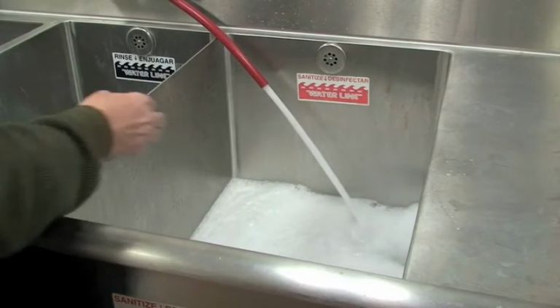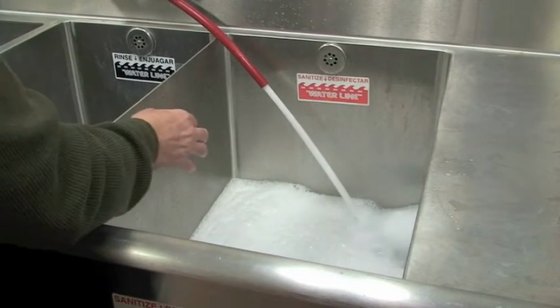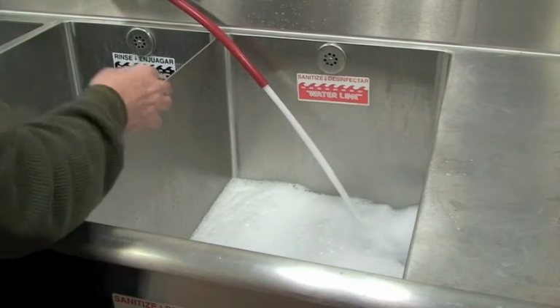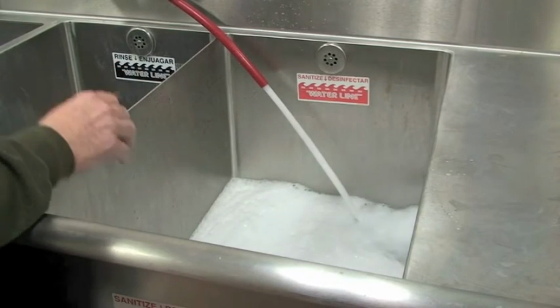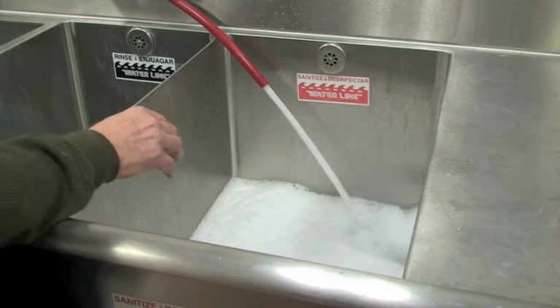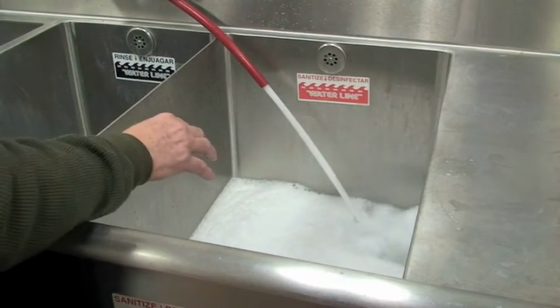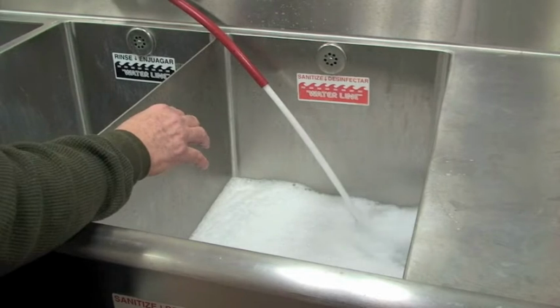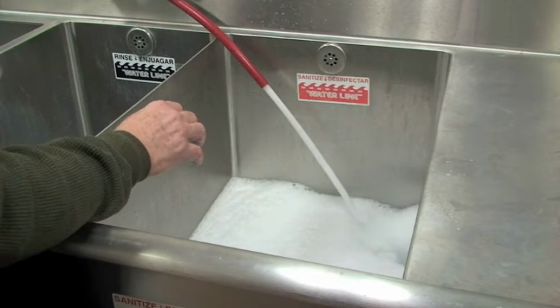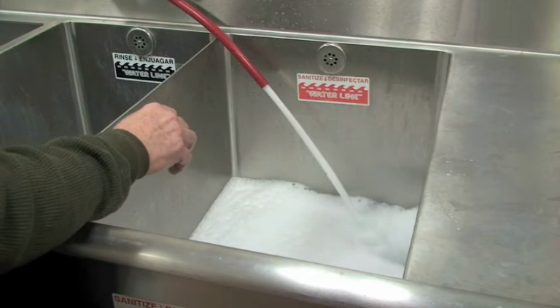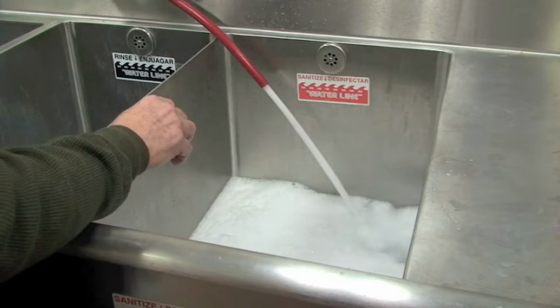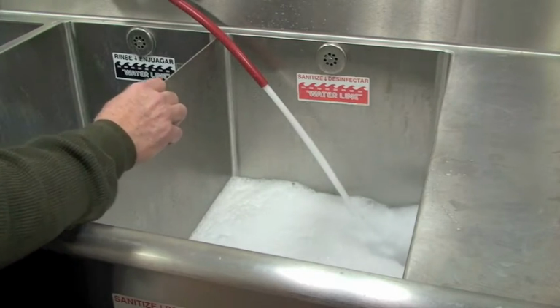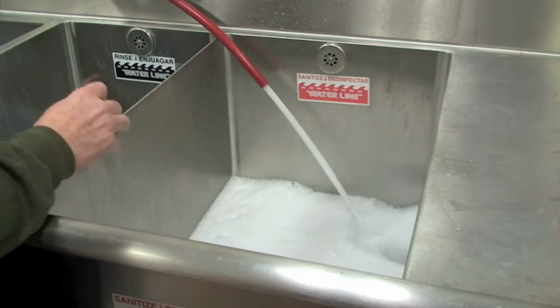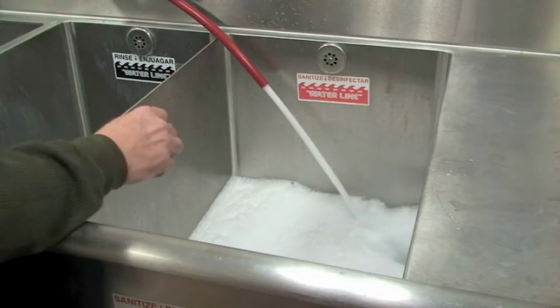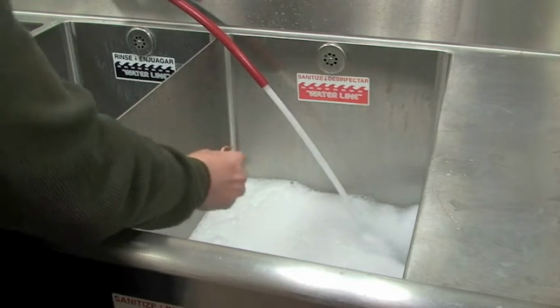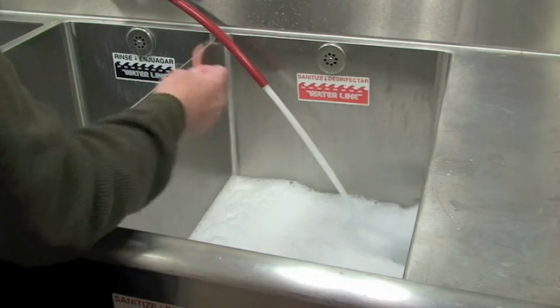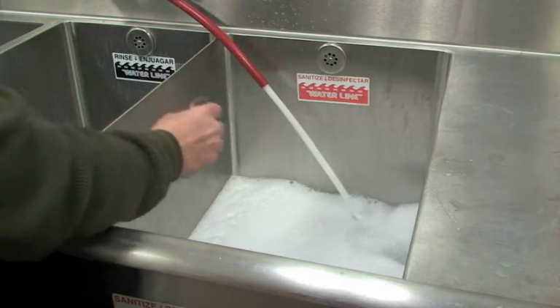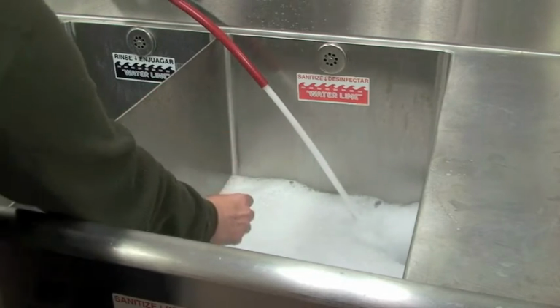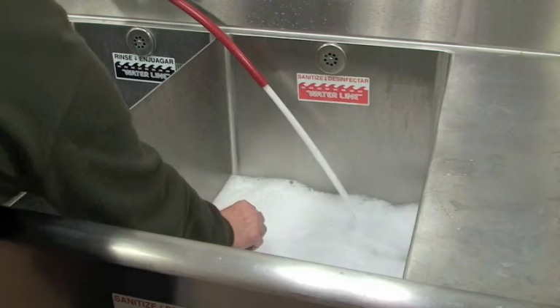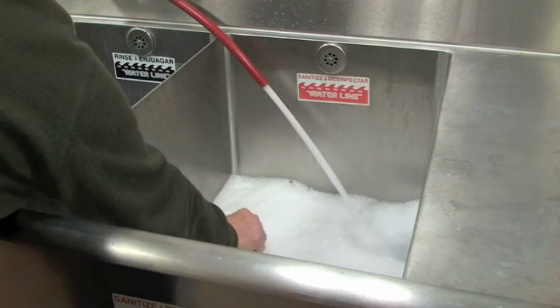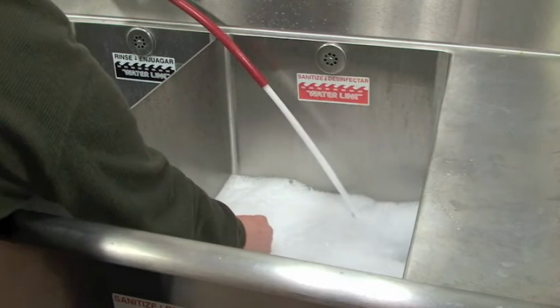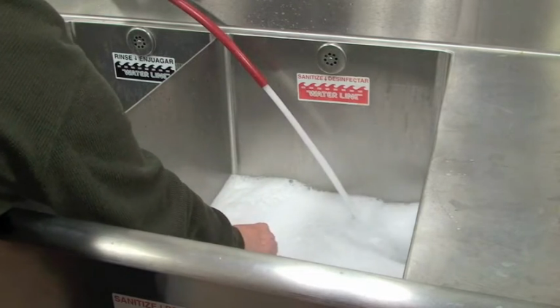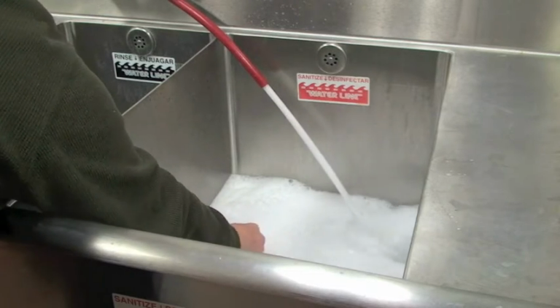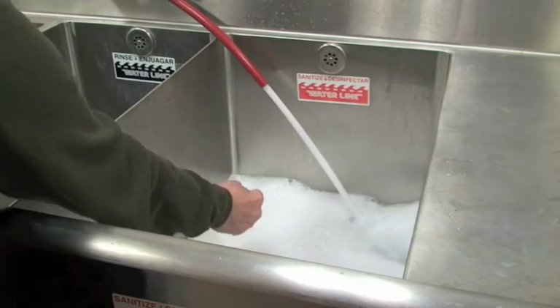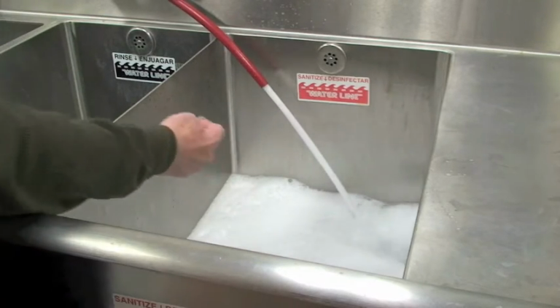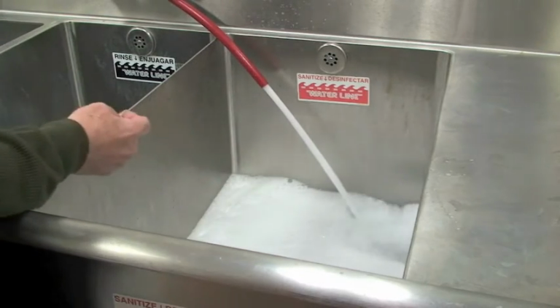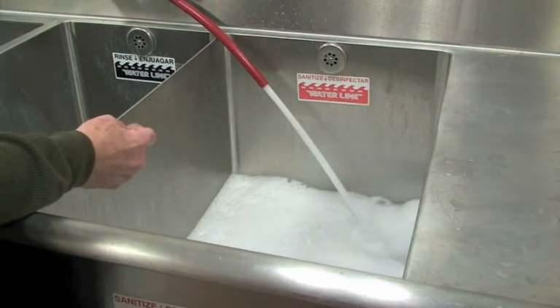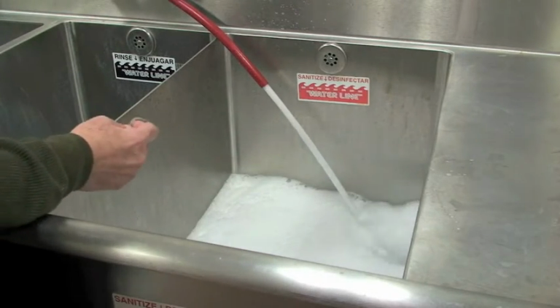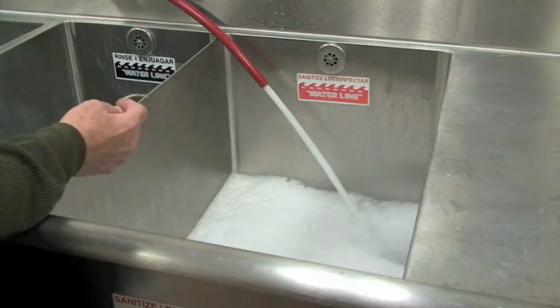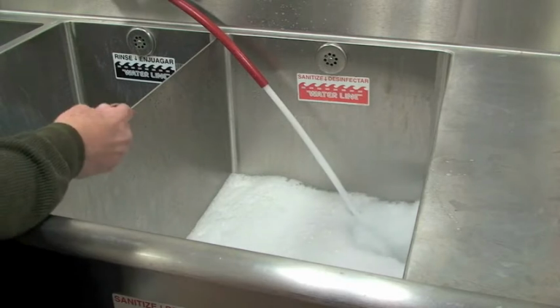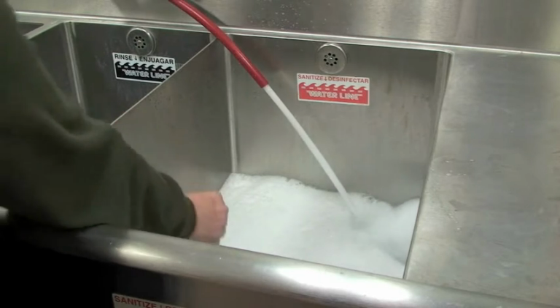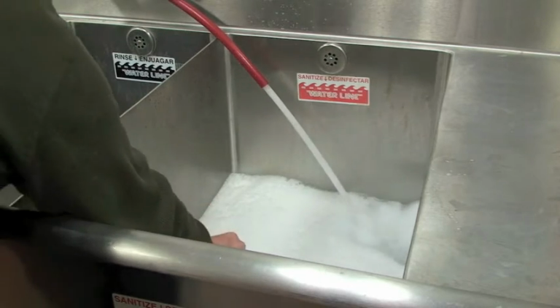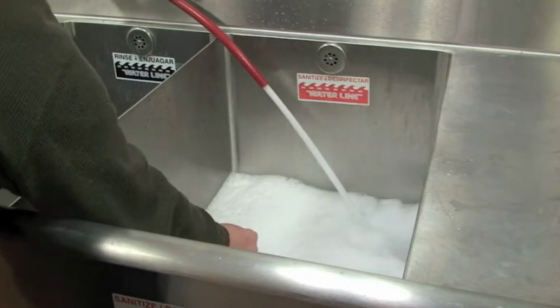As you're filling up the sink, you're going to get a little bit of foam. The foam is due to the air gap system in our sink. If you test it with the tape while there's foam, you'll get a false reading because the foam holds quite a bit of the sanitizer. So this is the wrong way to test it.